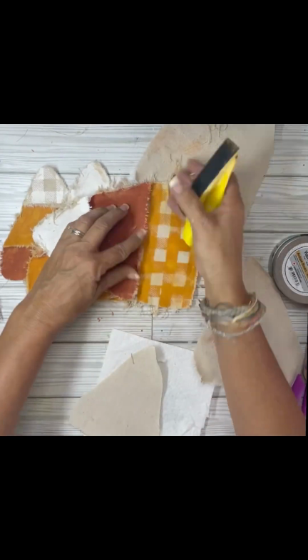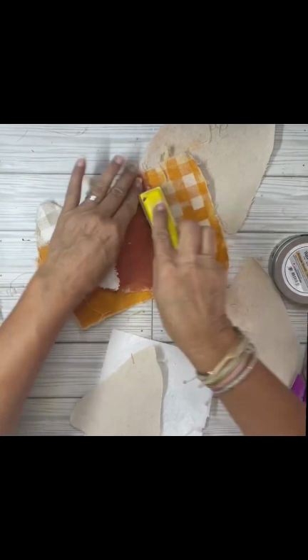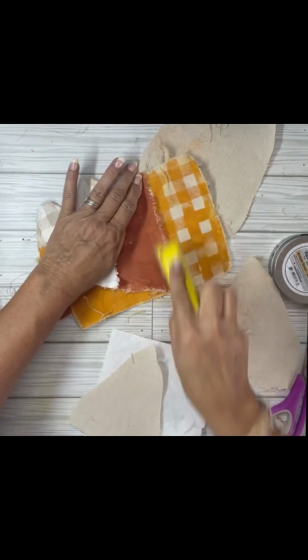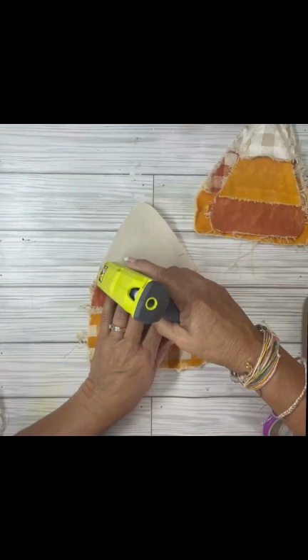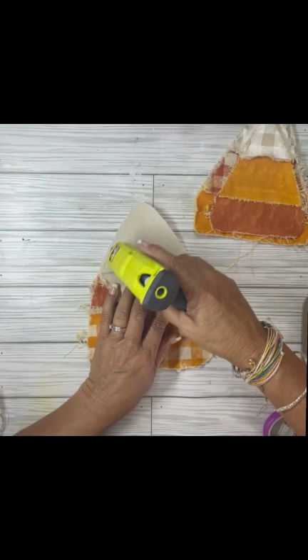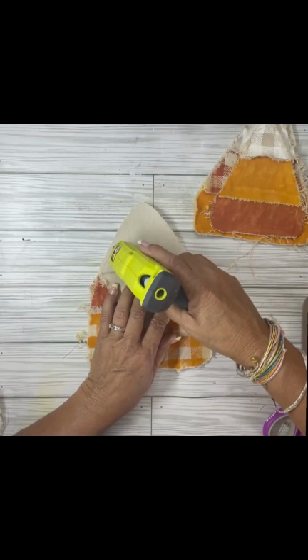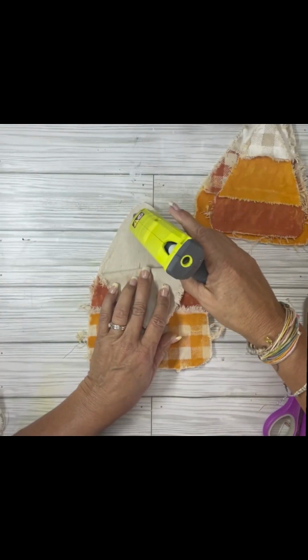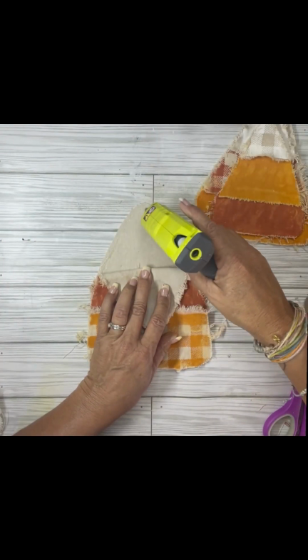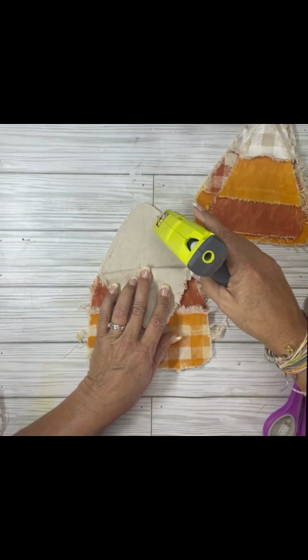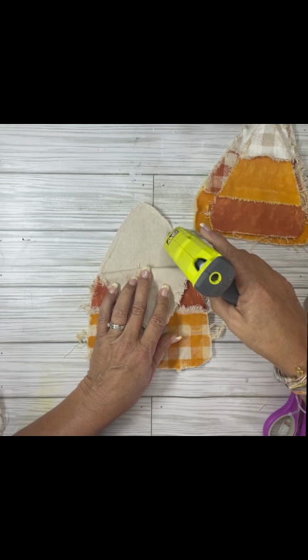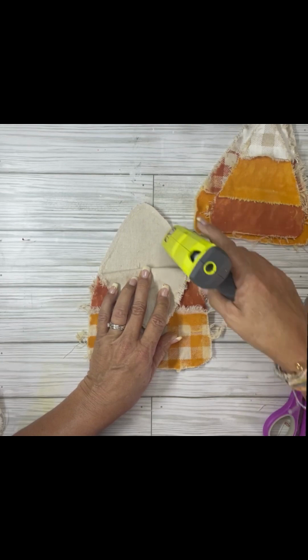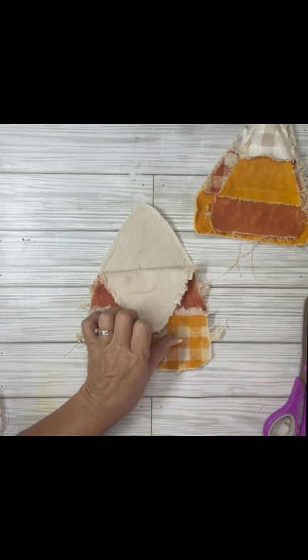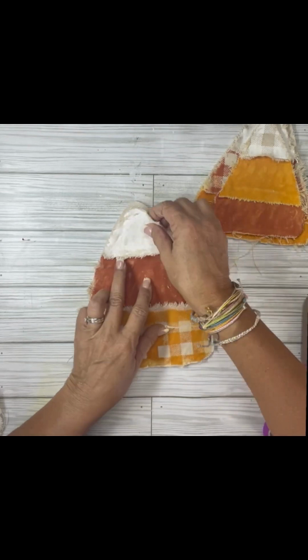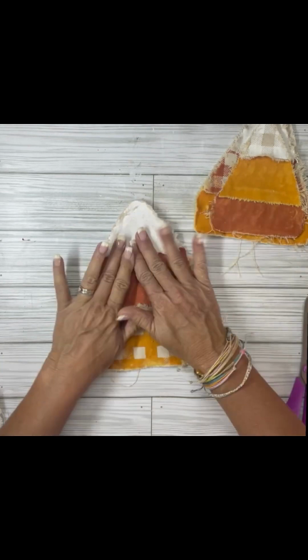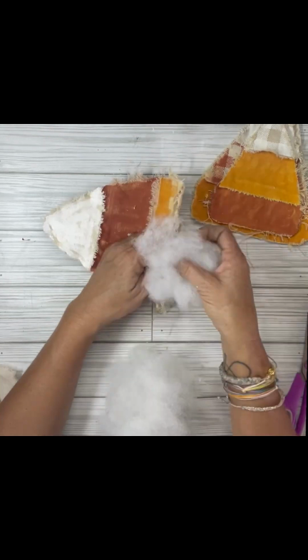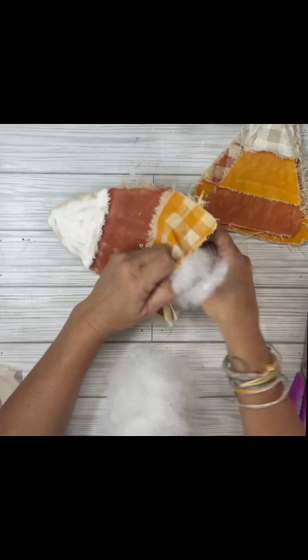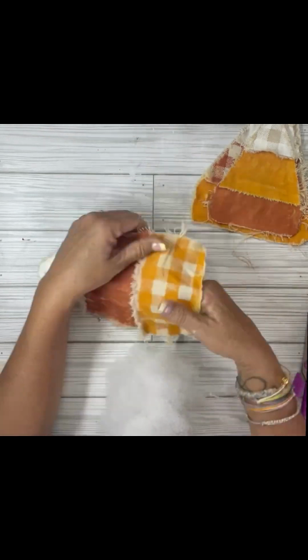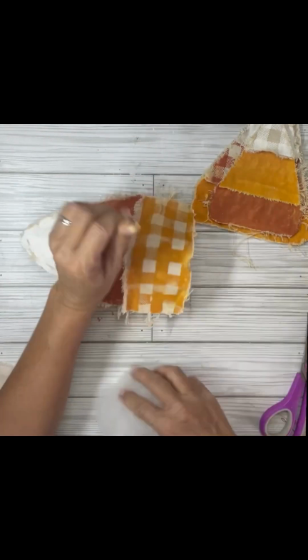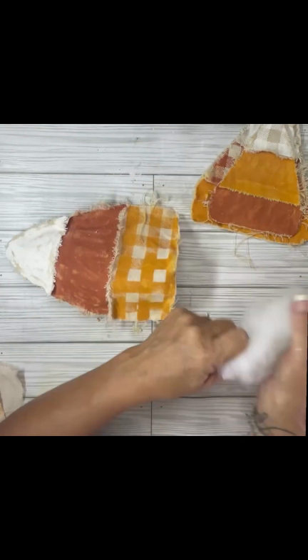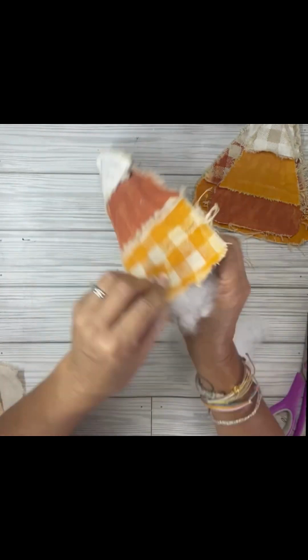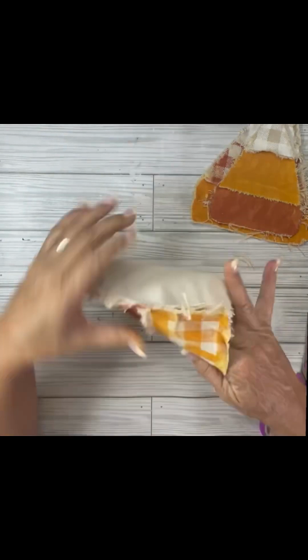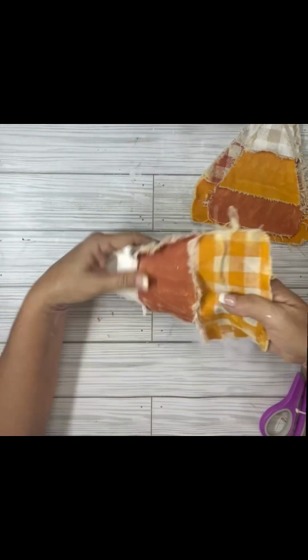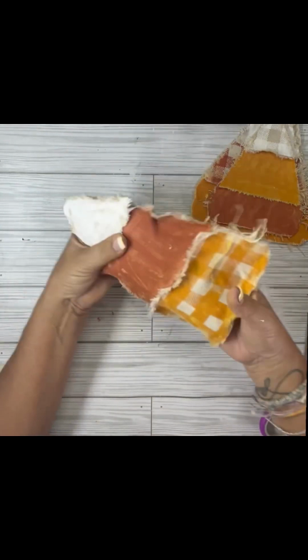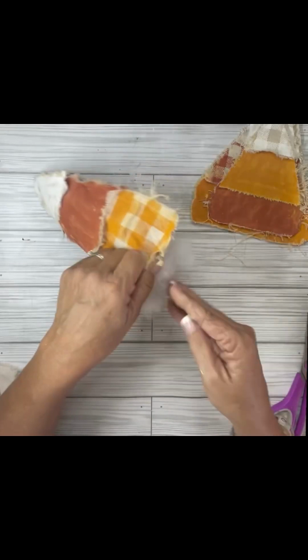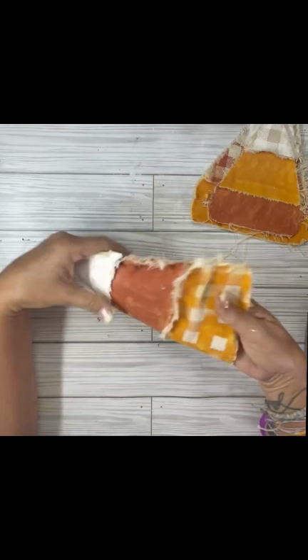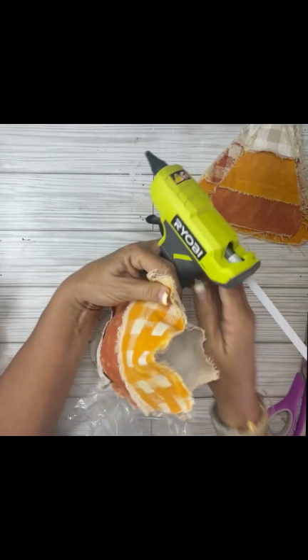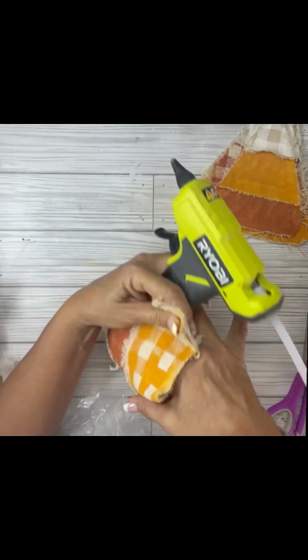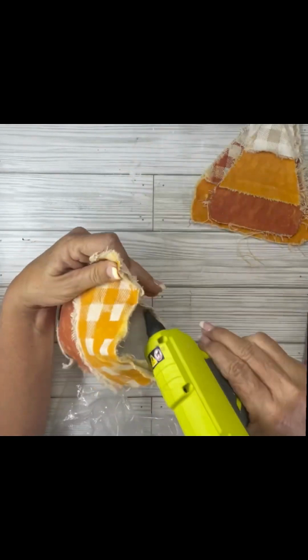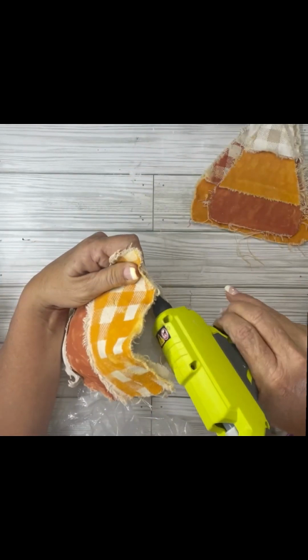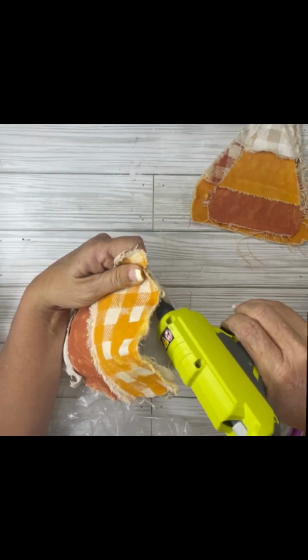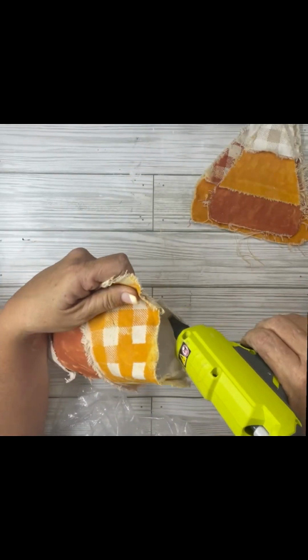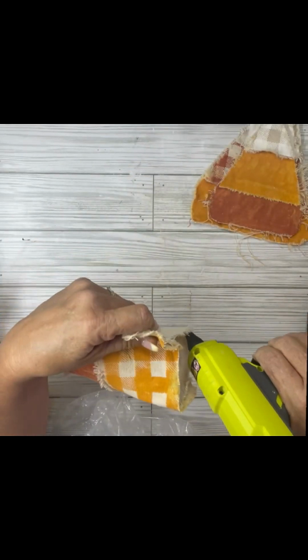Then I did the fronts of them and glued them together. I used some hot glue, stuffed them, and then glued them shut. I did that to all three of them.